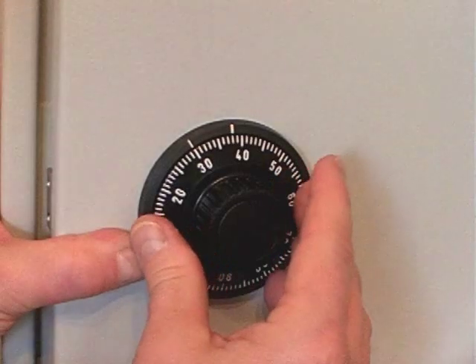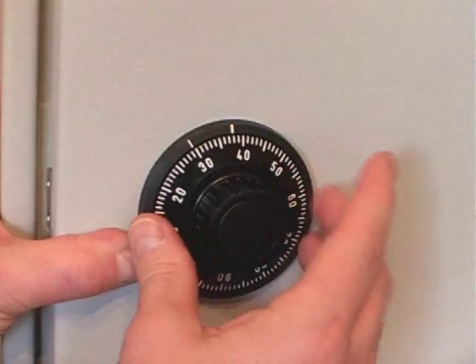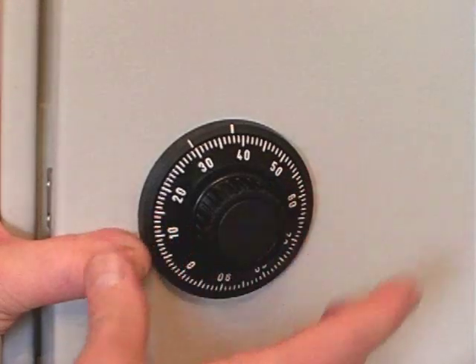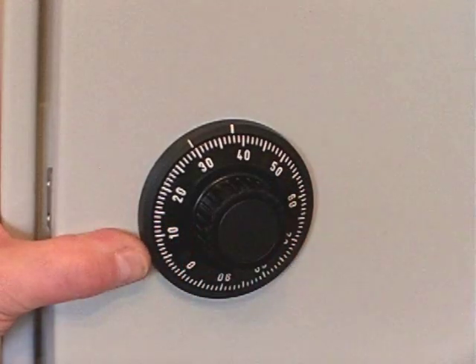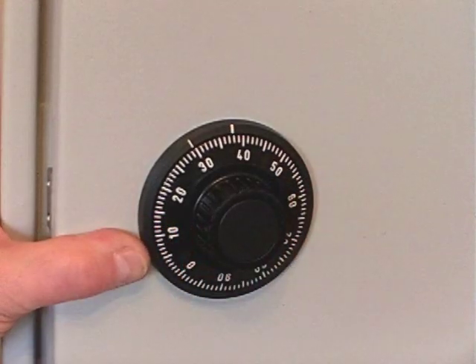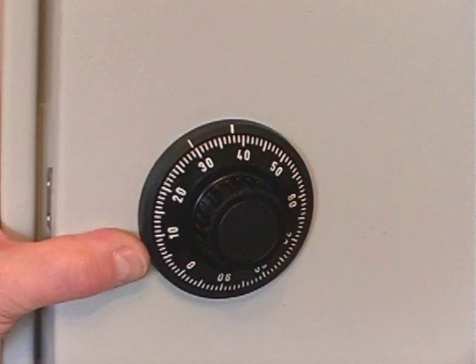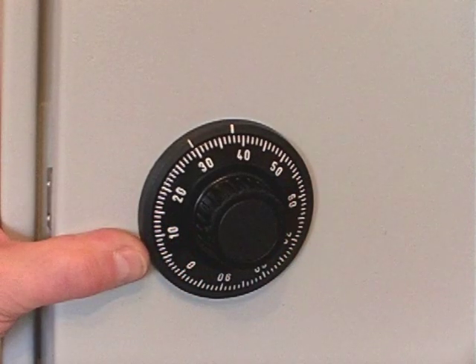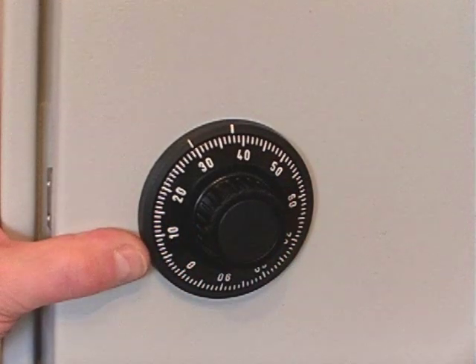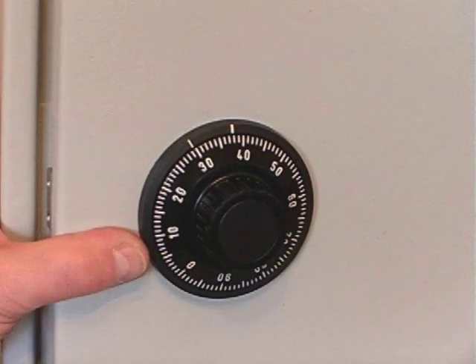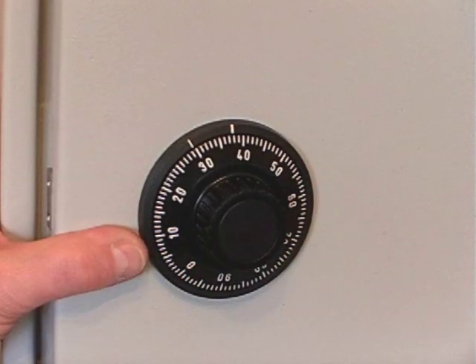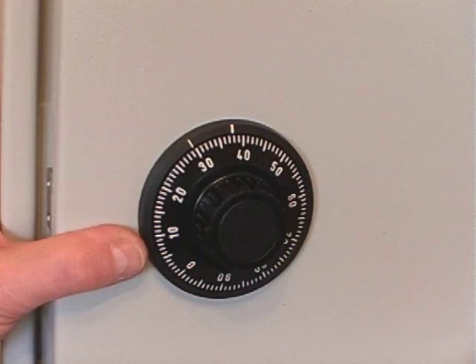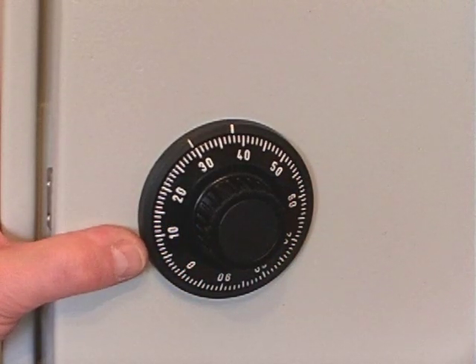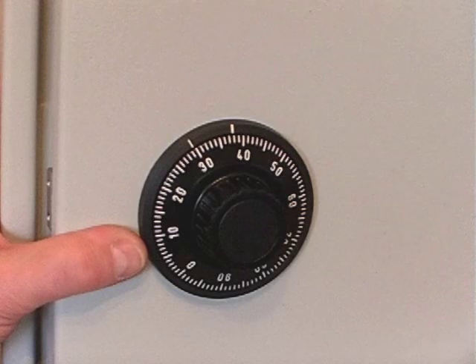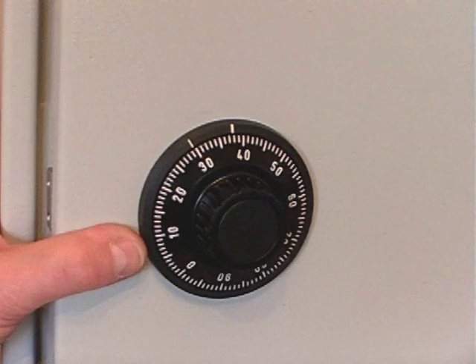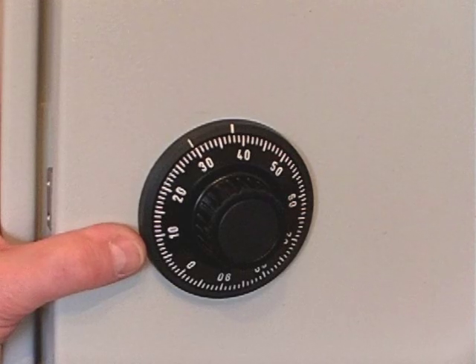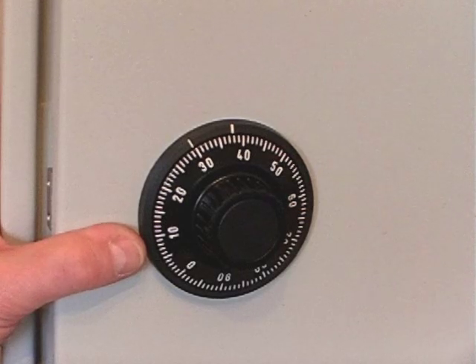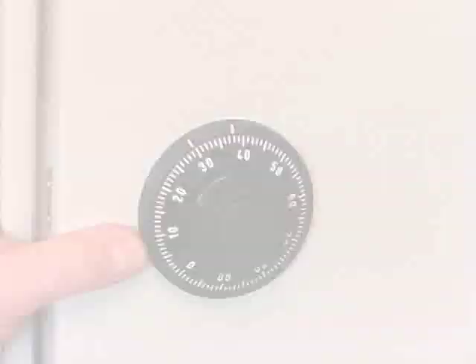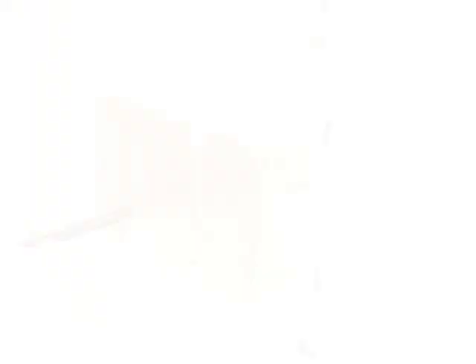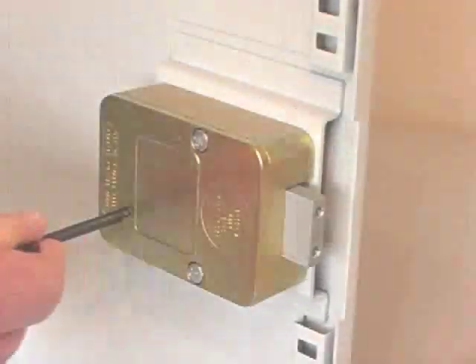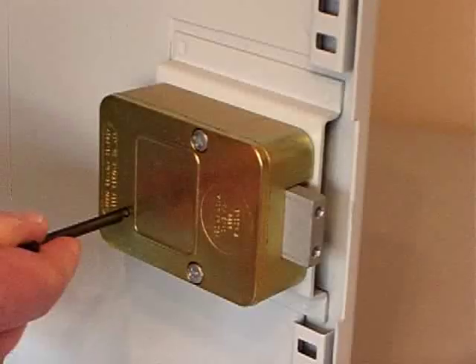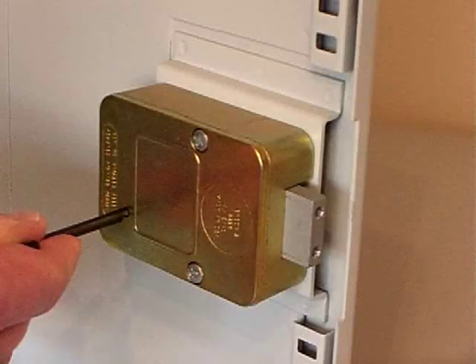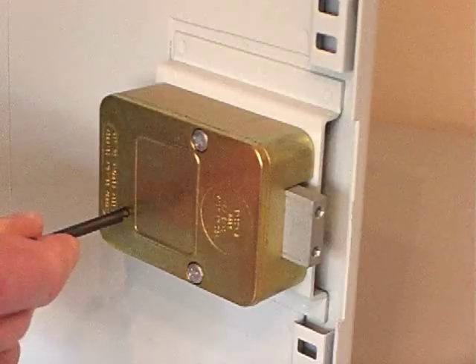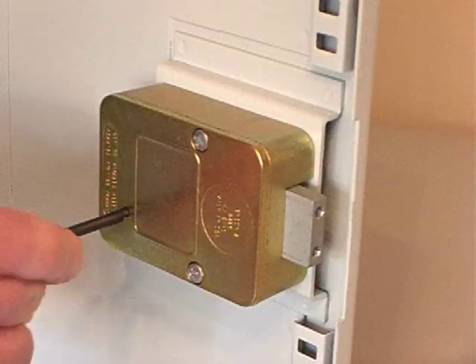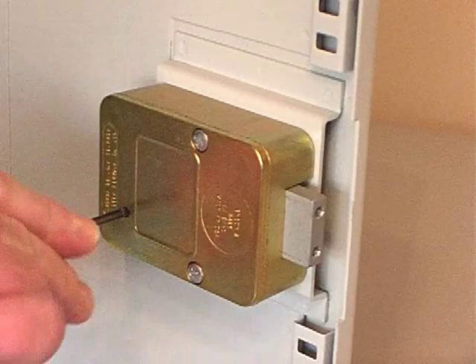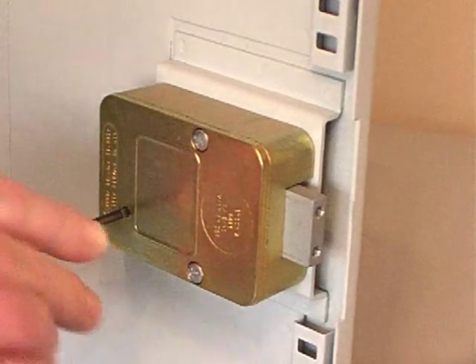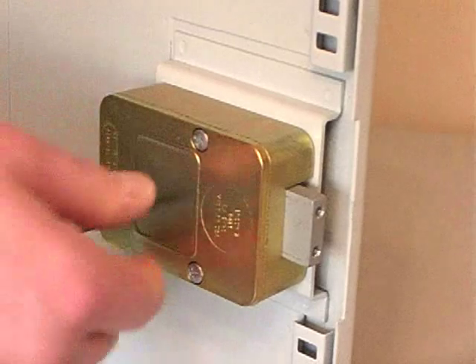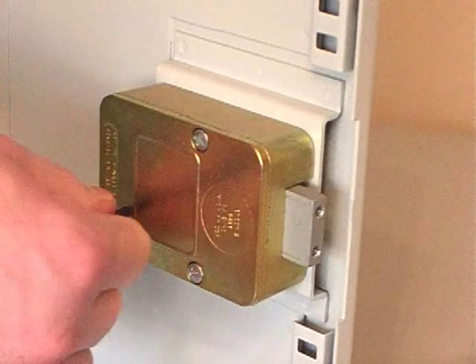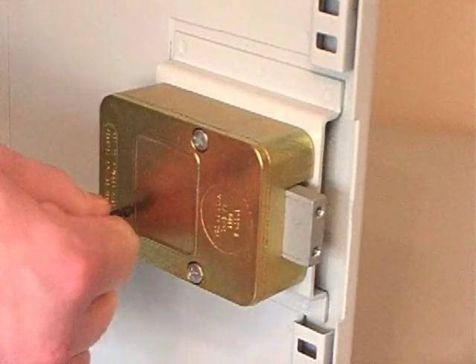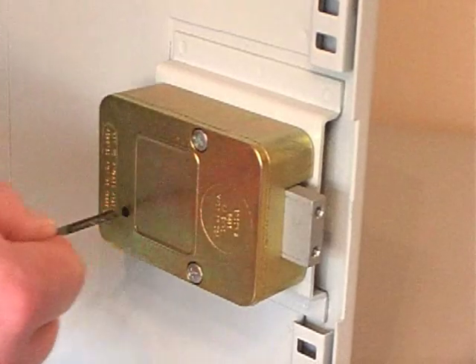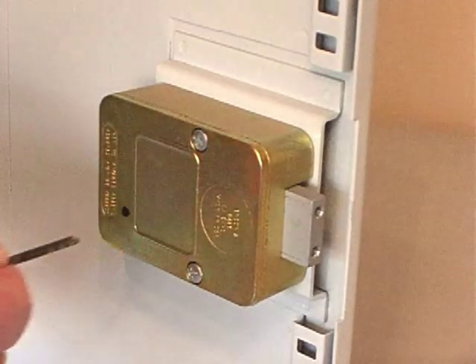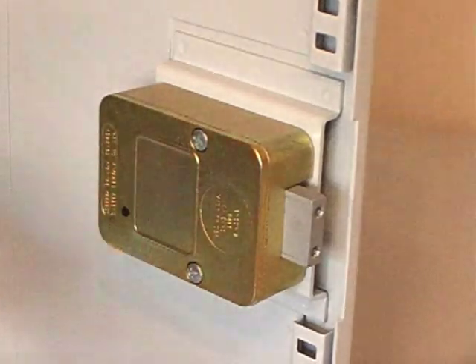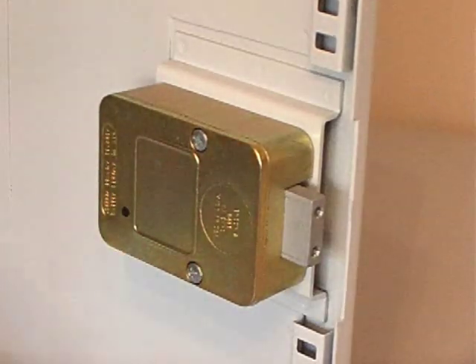The combination is now set and we can remove the change key from the back of the lock. Remember, do not force this key in or out.